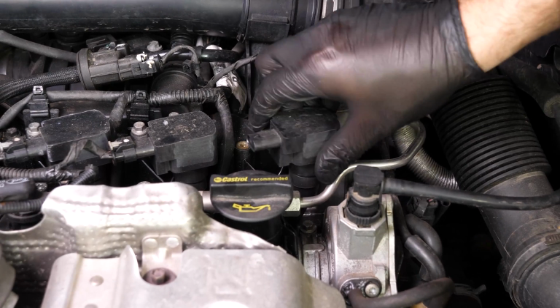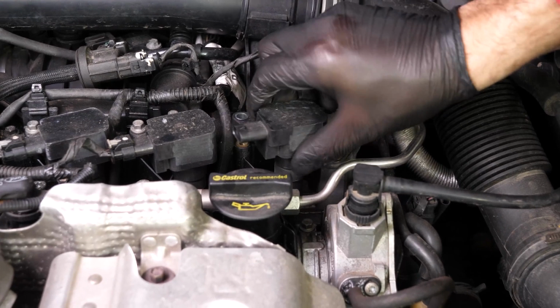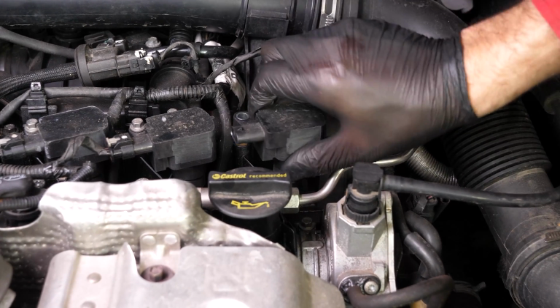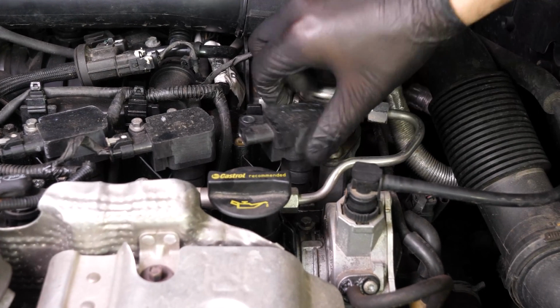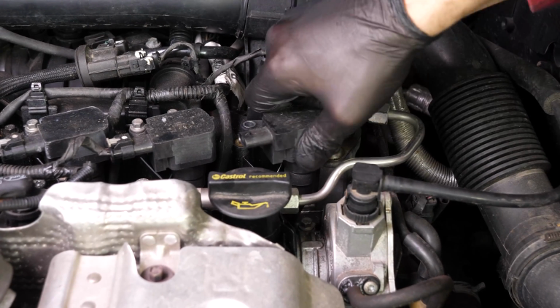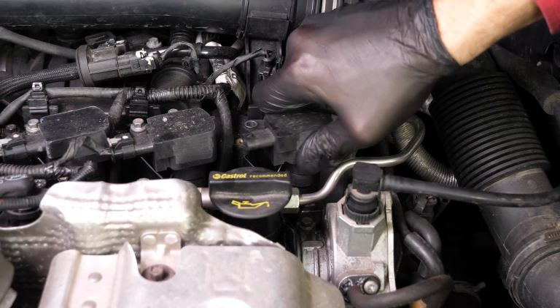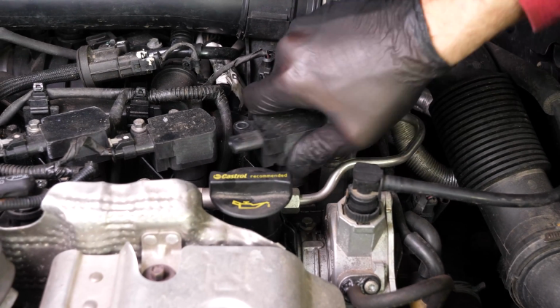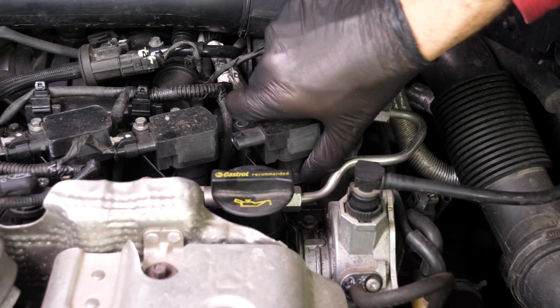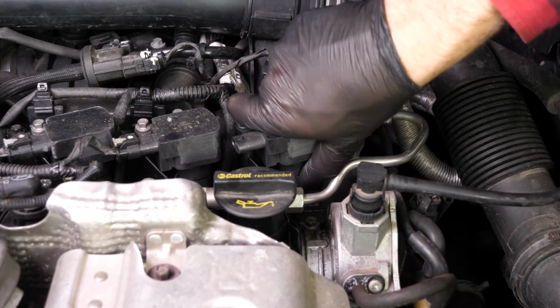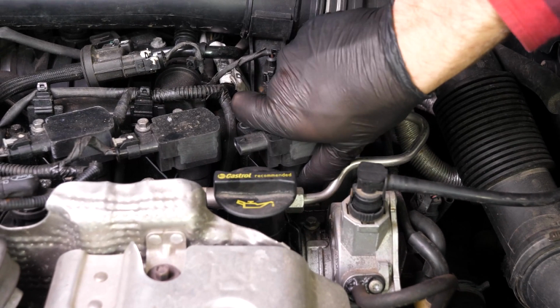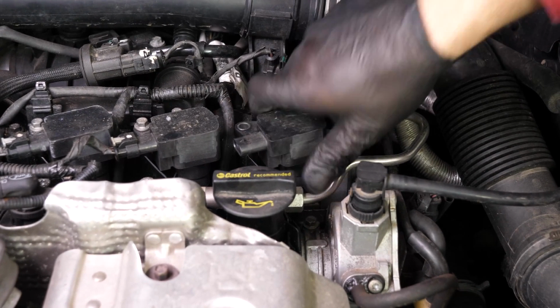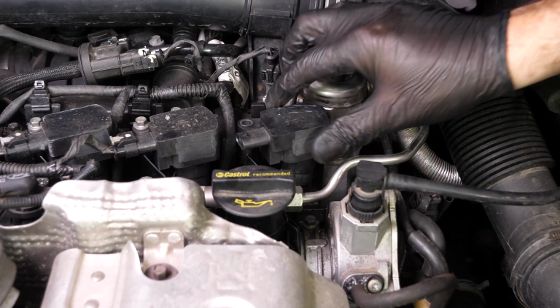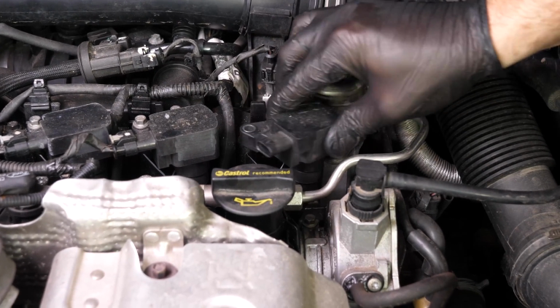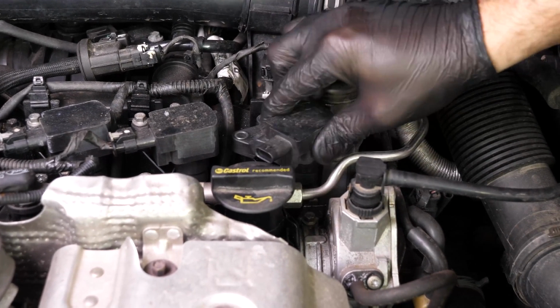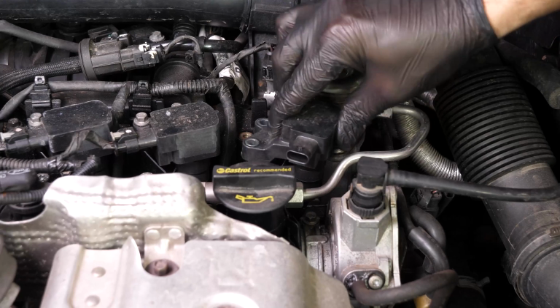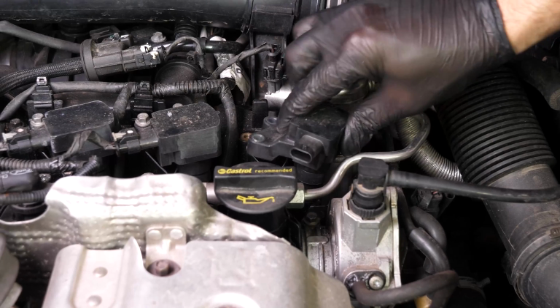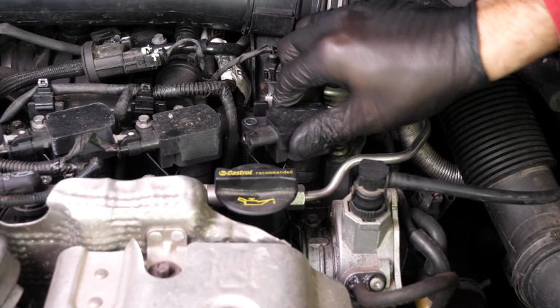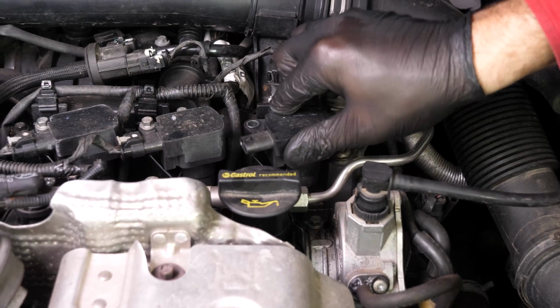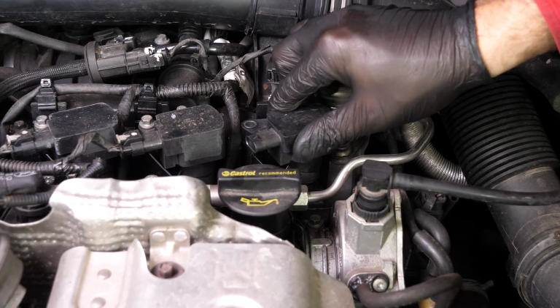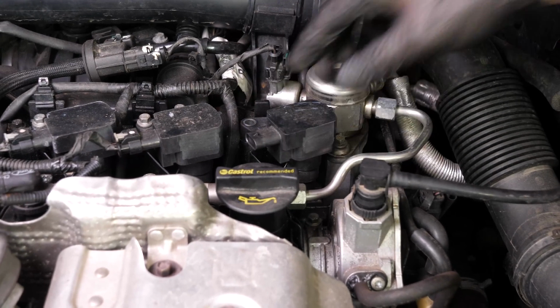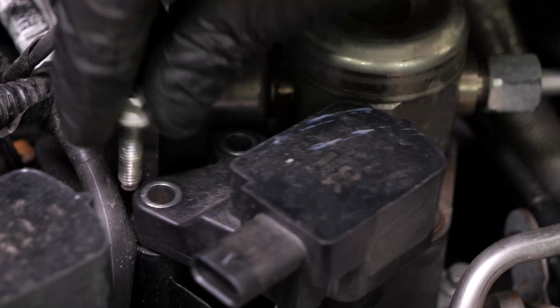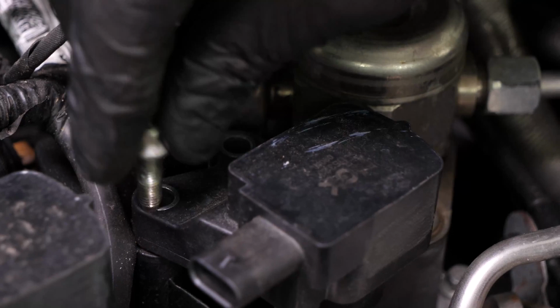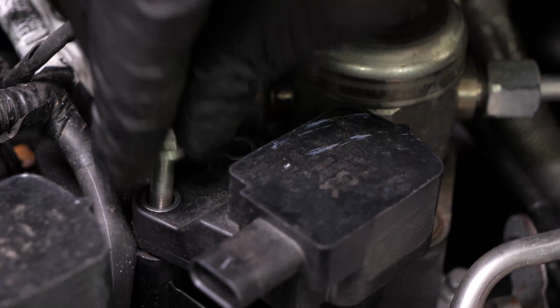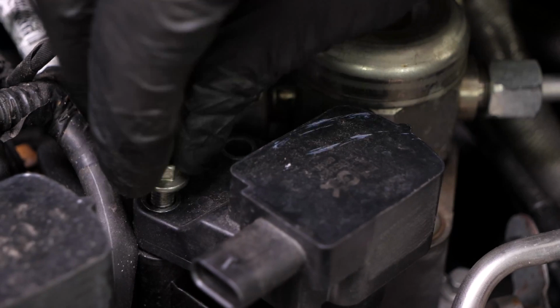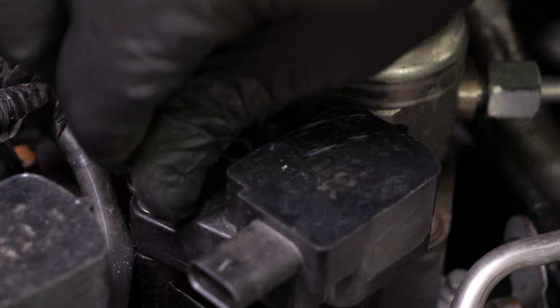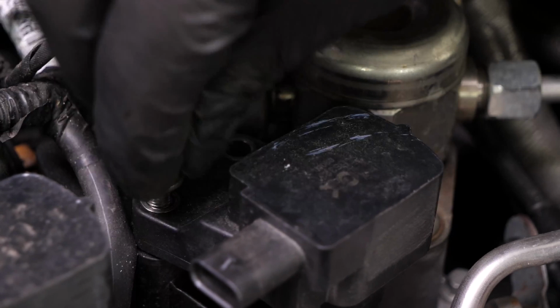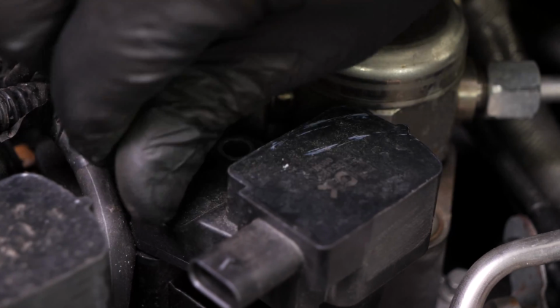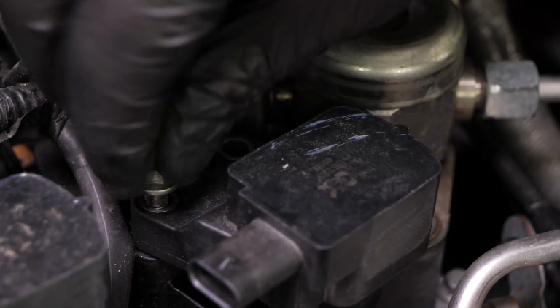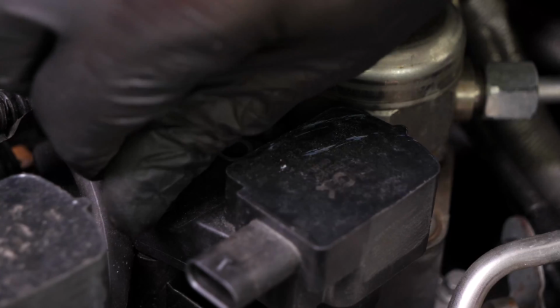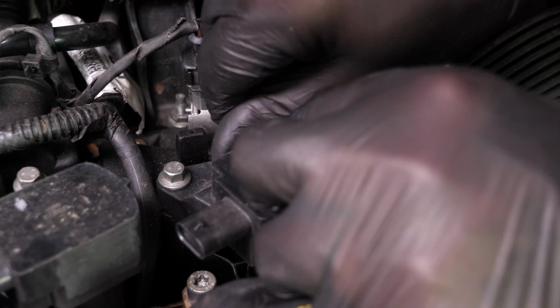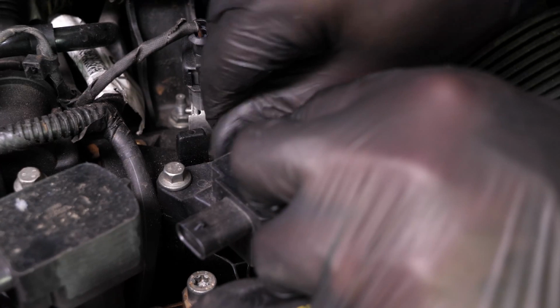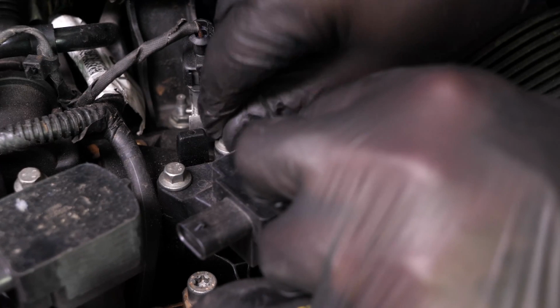Put the coils back, pushing it in as far as possible. You can now screw the two holding screws in place using a socket wrench.